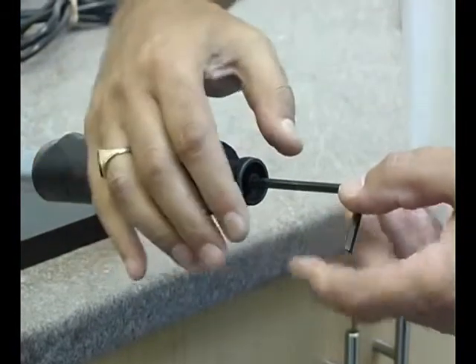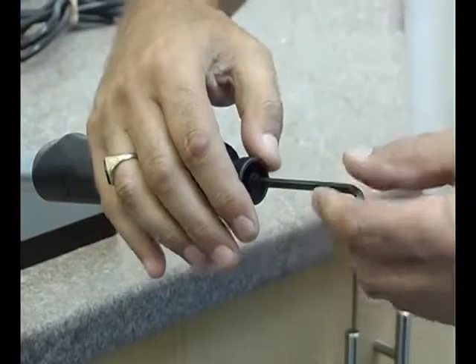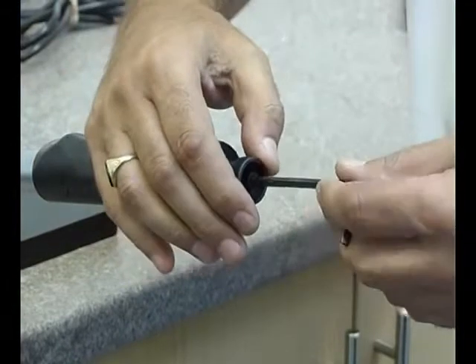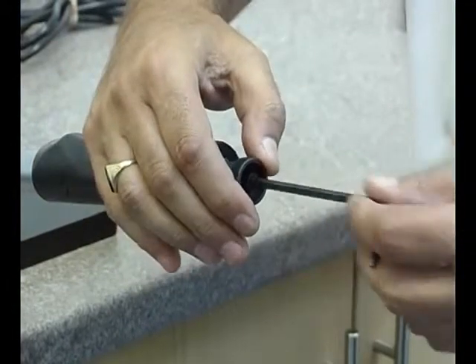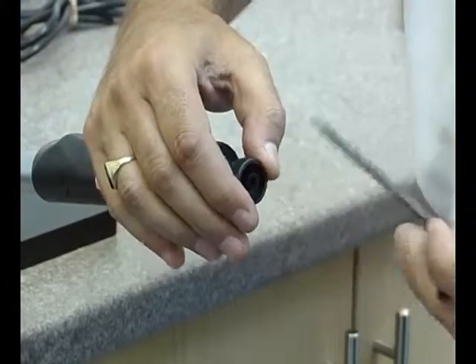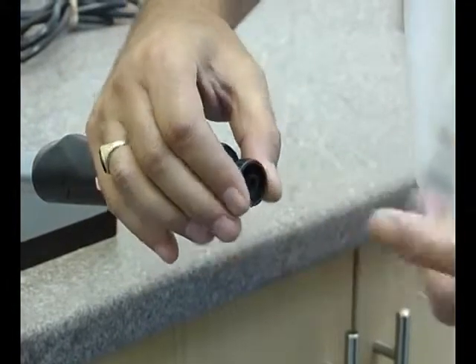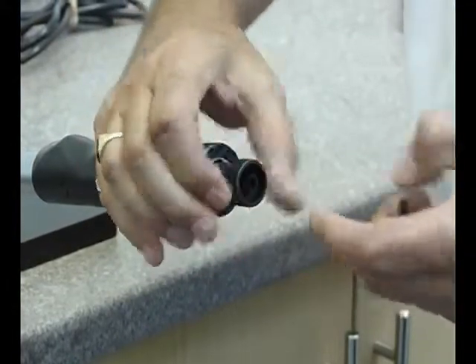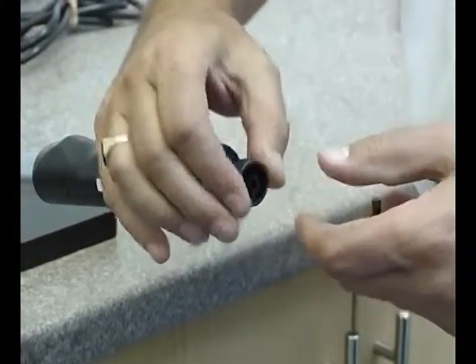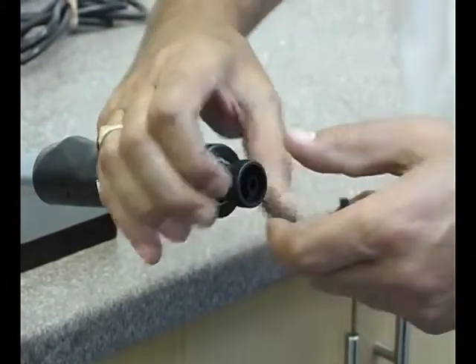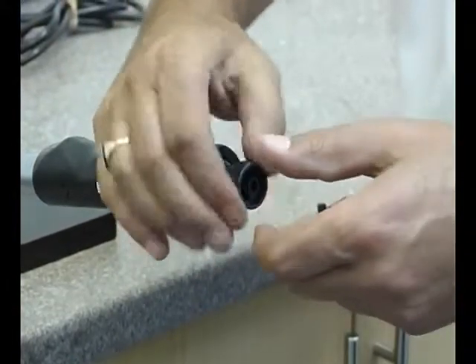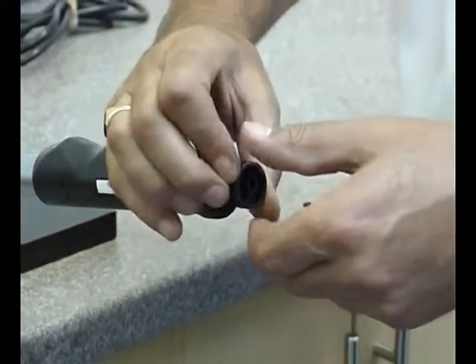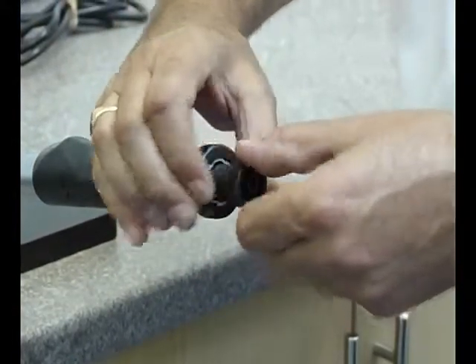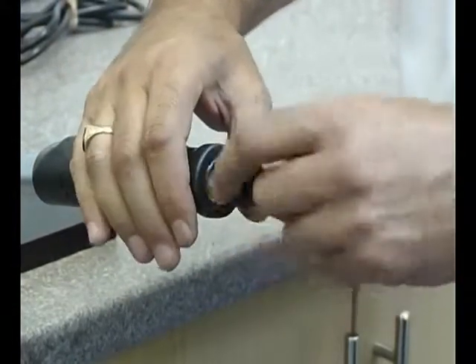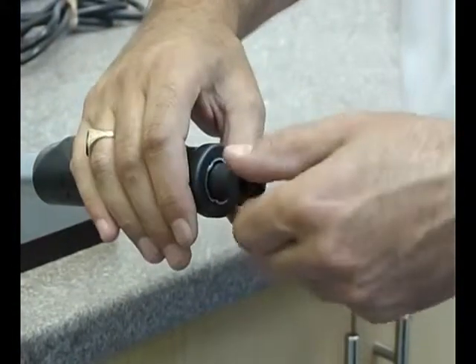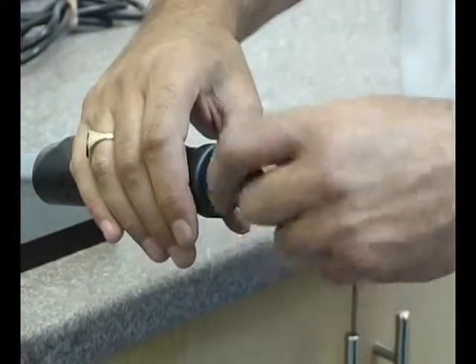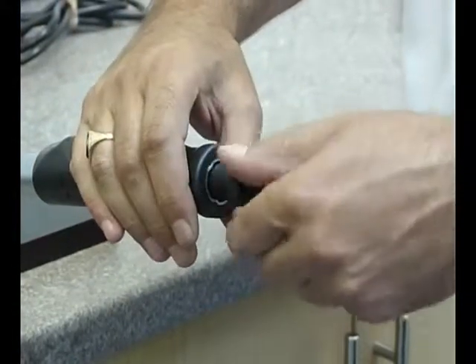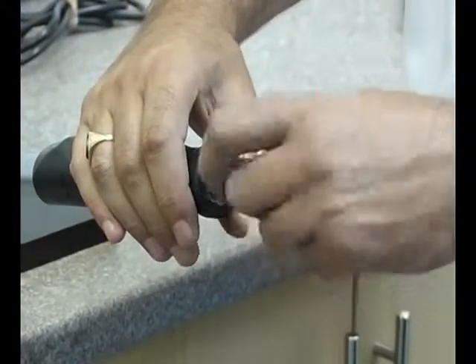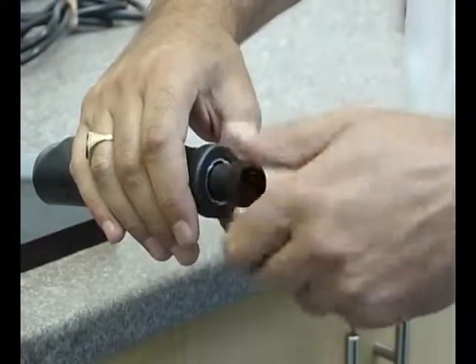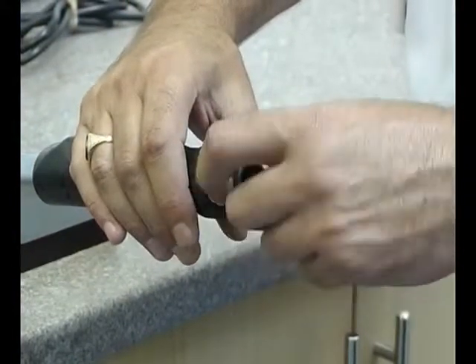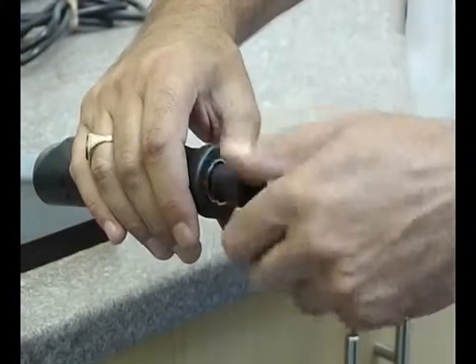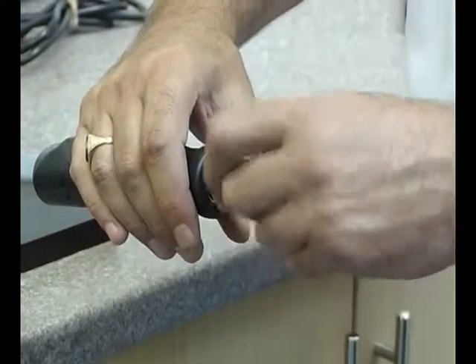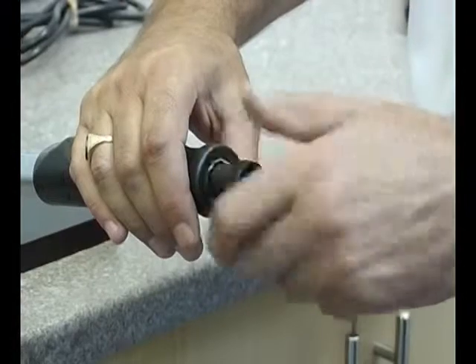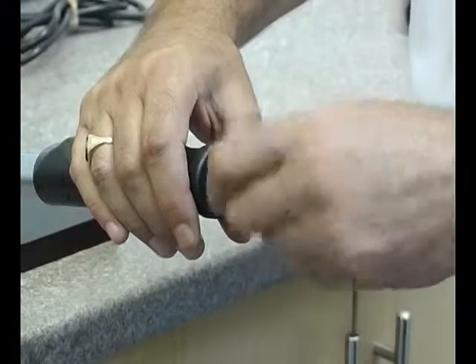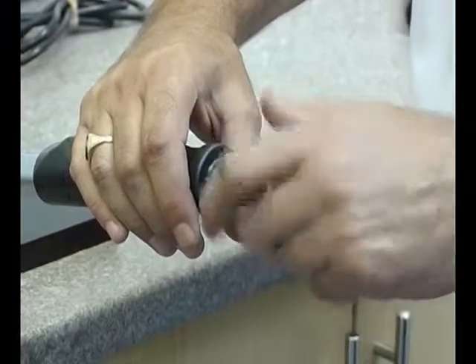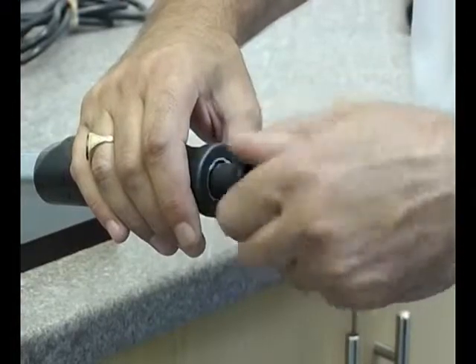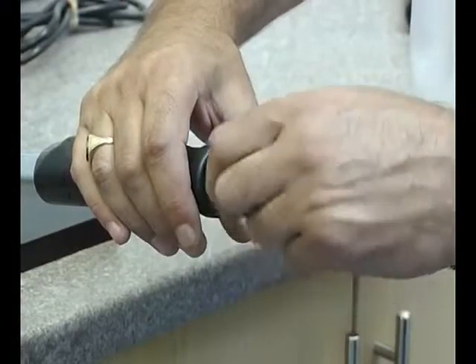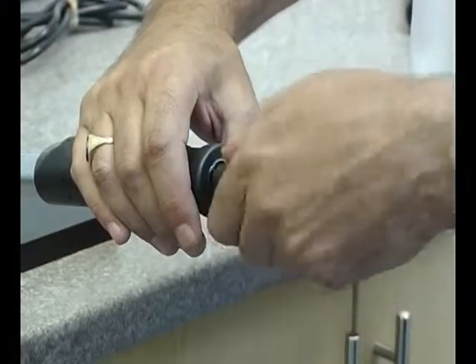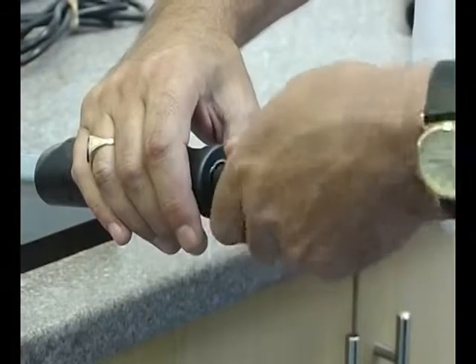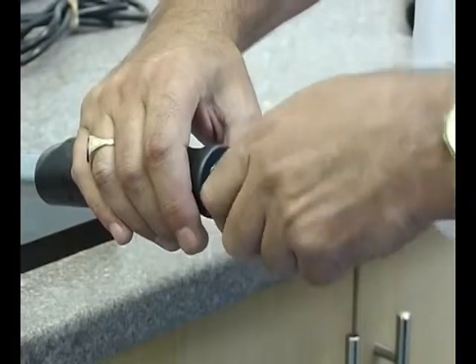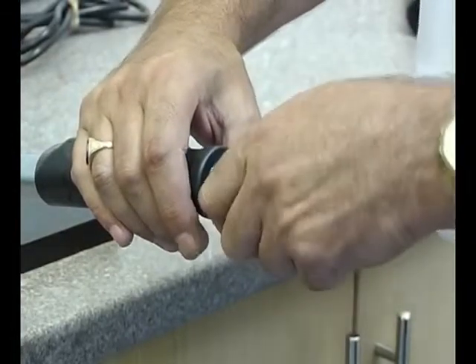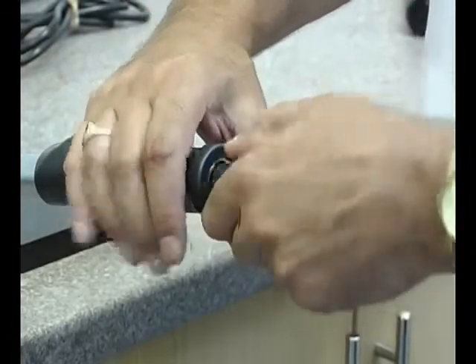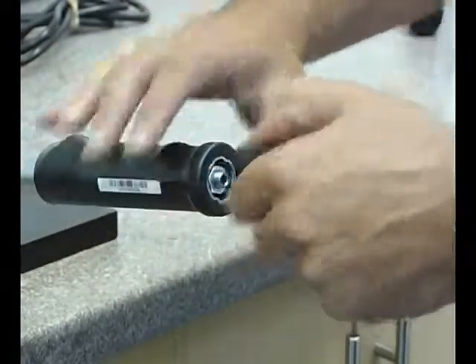When the desired torque setting is achieved, re-tighten the locking nut and insert a coloured end cap to prevent any further adjustment.